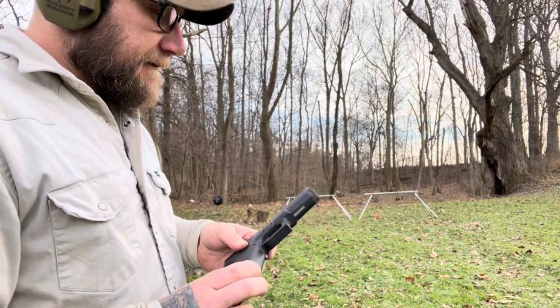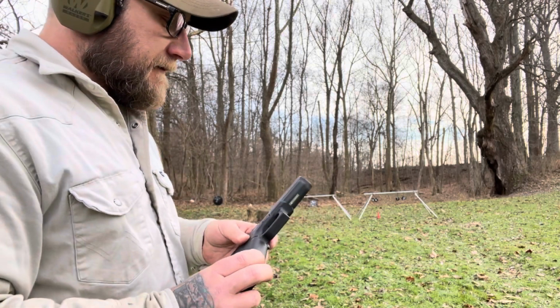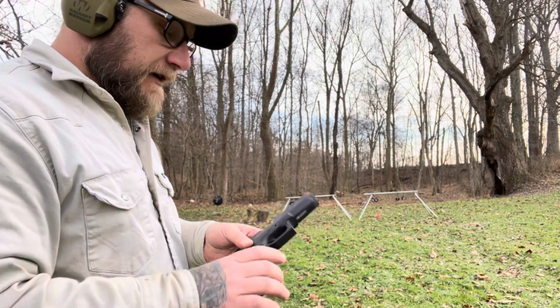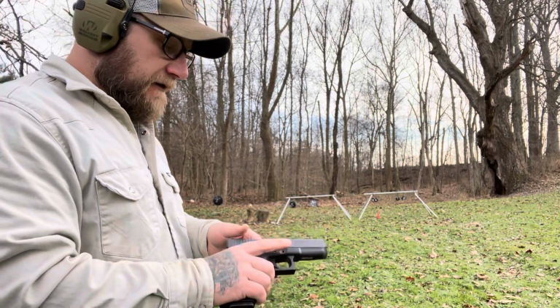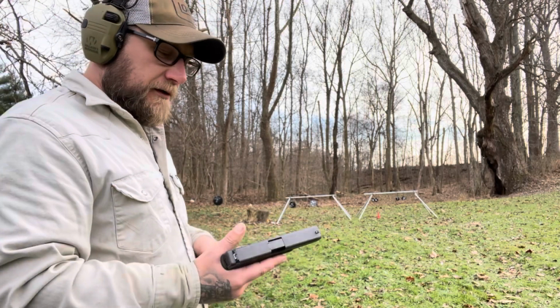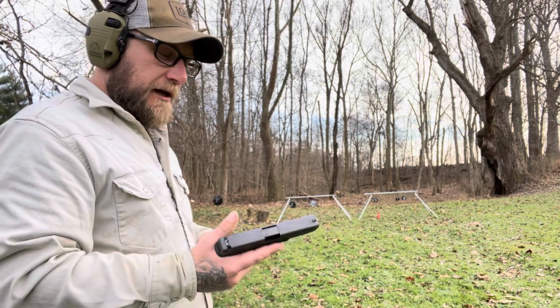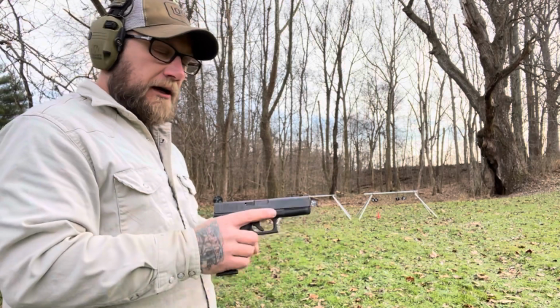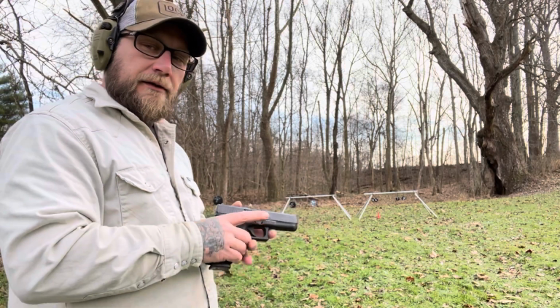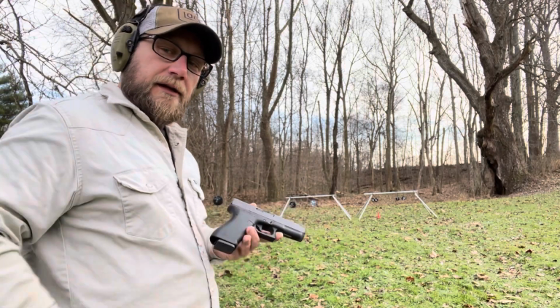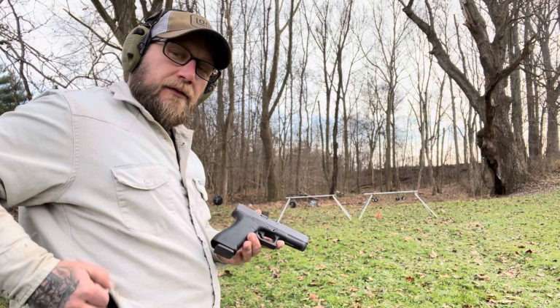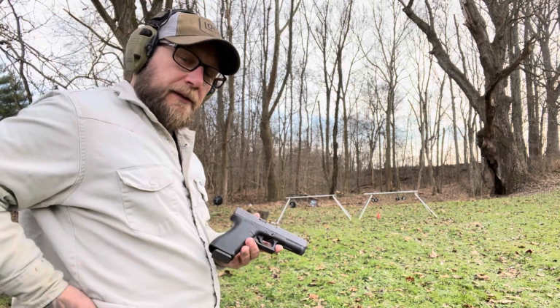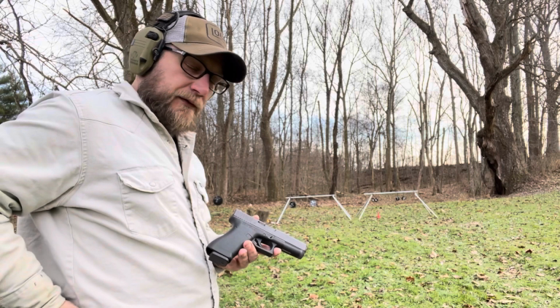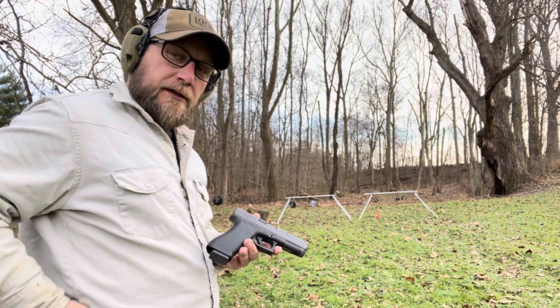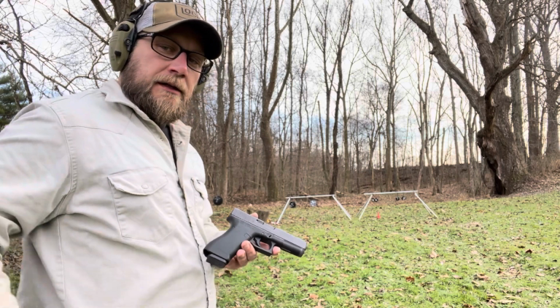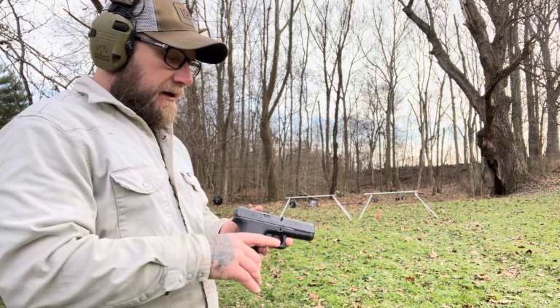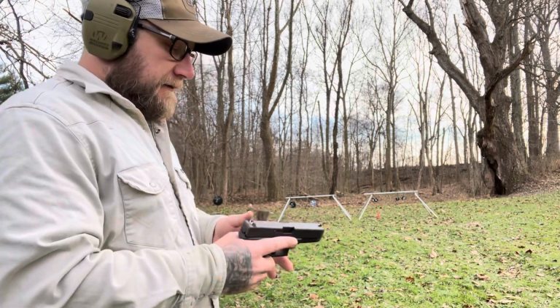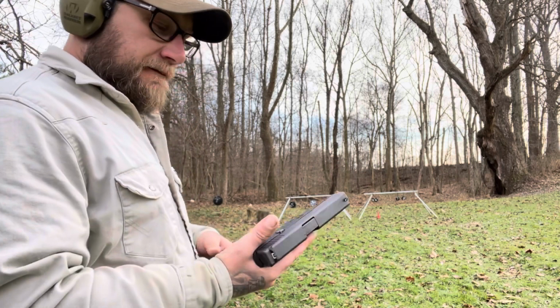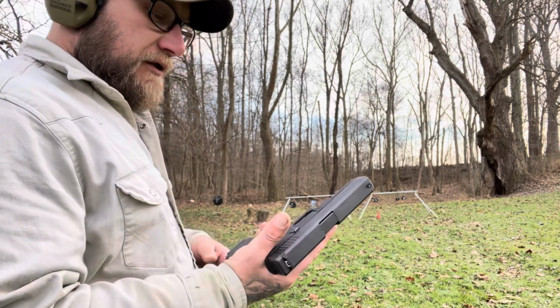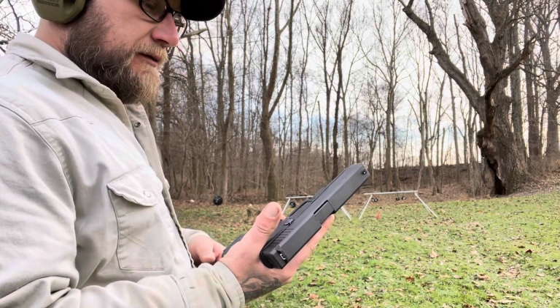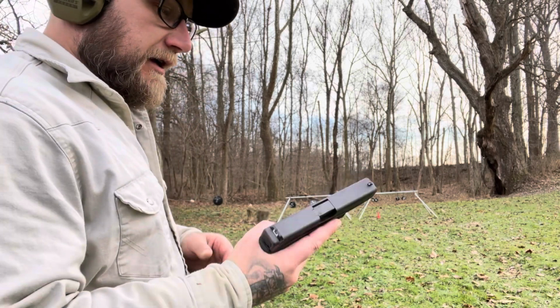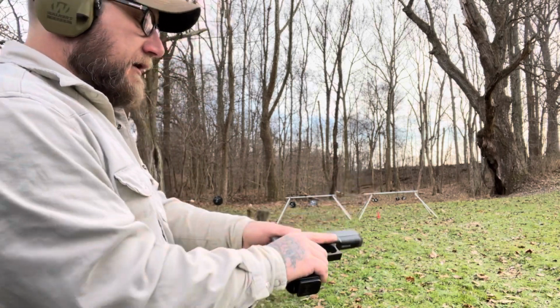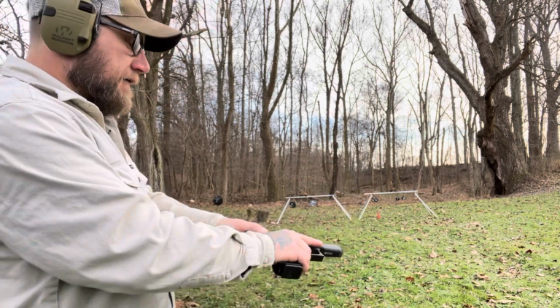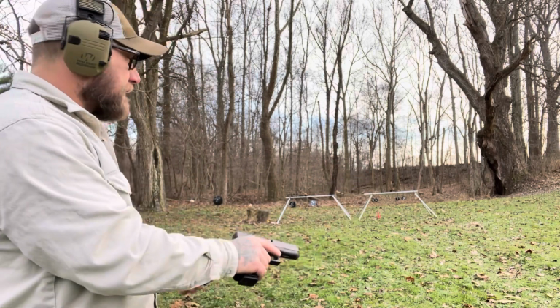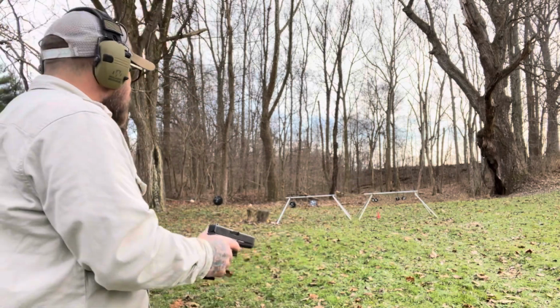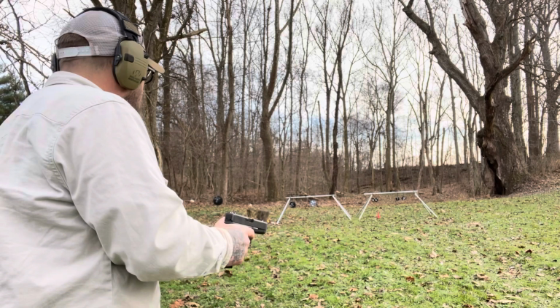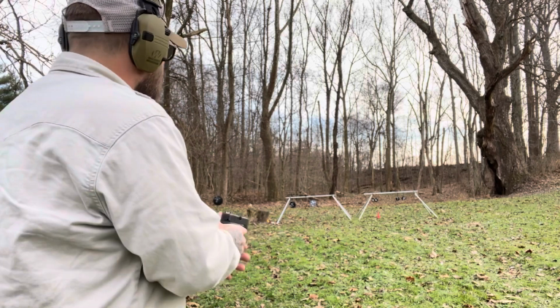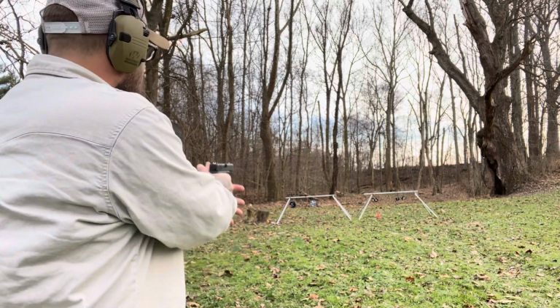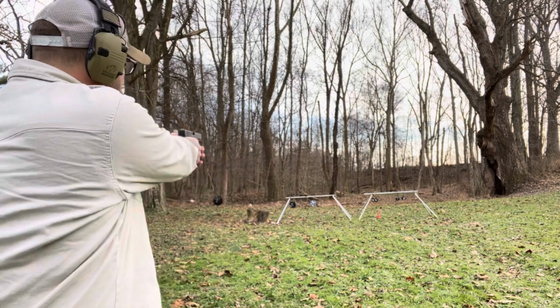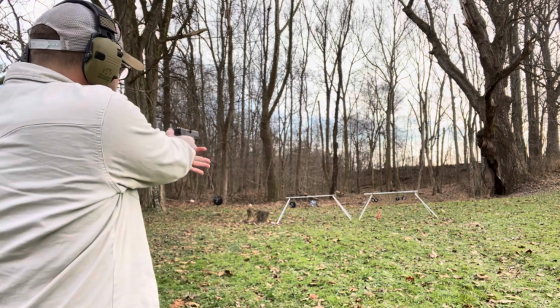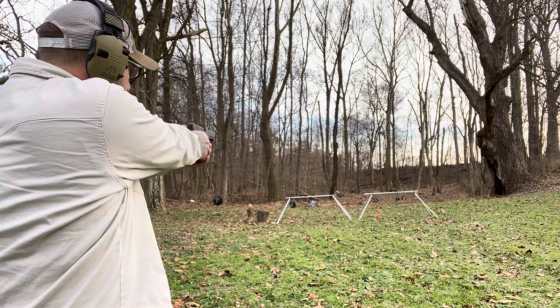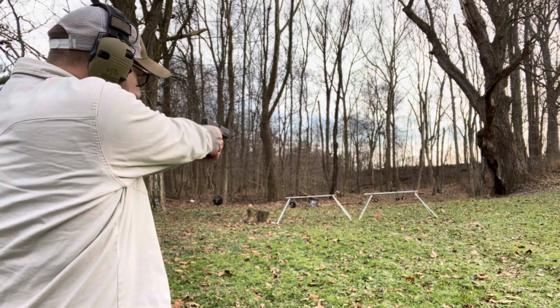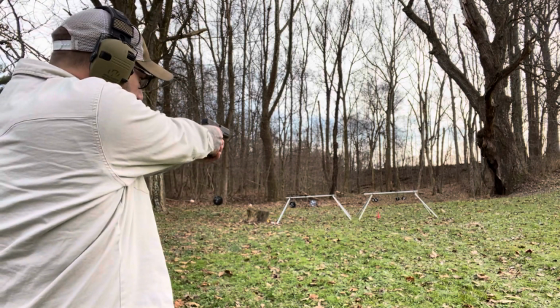This is a really neat little addition to the collection that you can go out and shoot and it doesn't break the bank — just have a lot of fun with it. I do carry it in an inside-the-waistband holster, and it's just a really nice gun to have. Shoot one more magazine here and see if I can't hit that little popper.